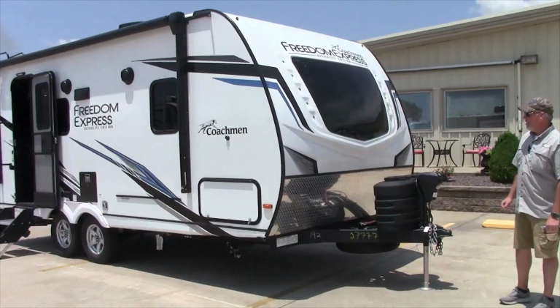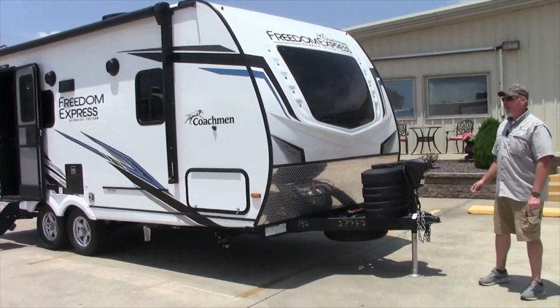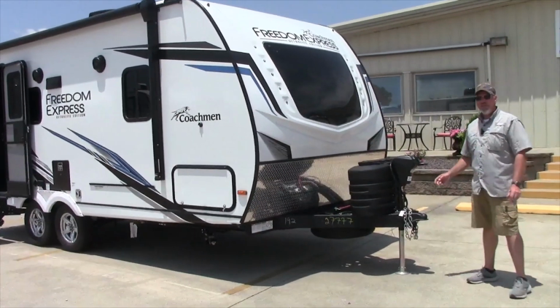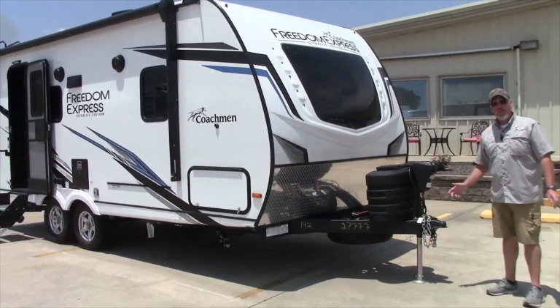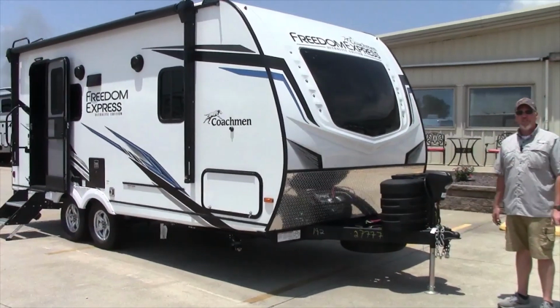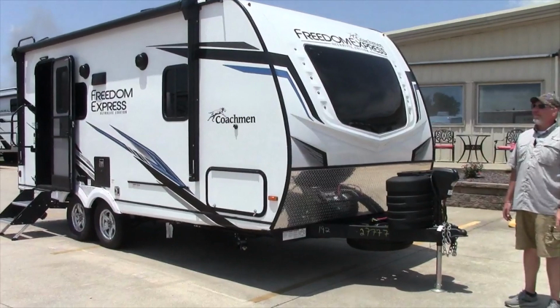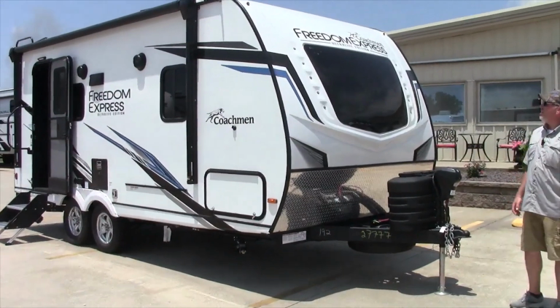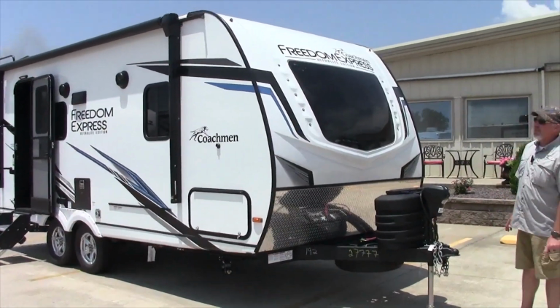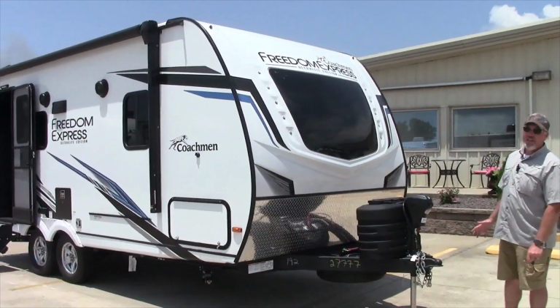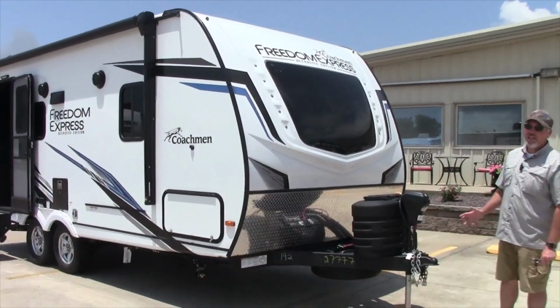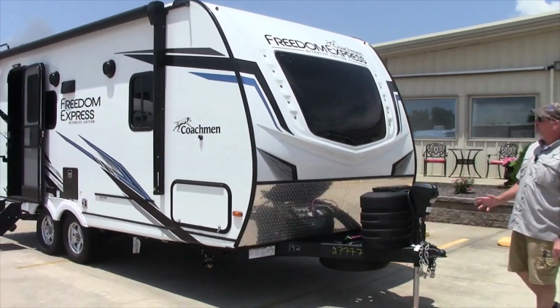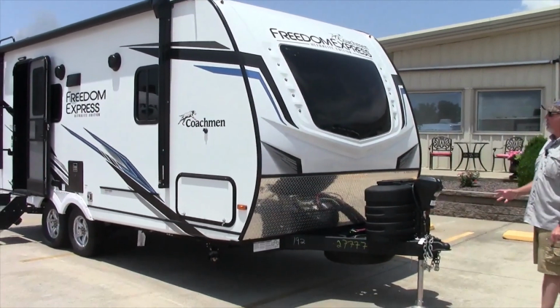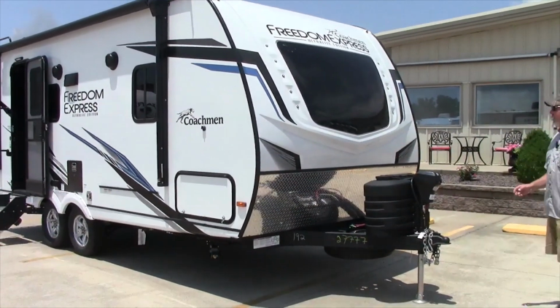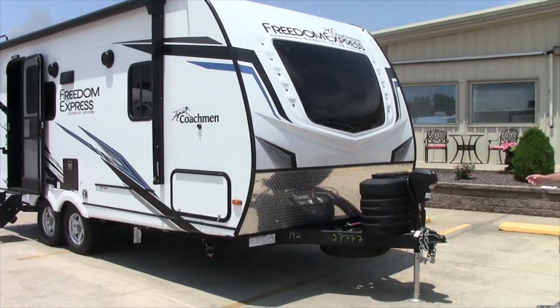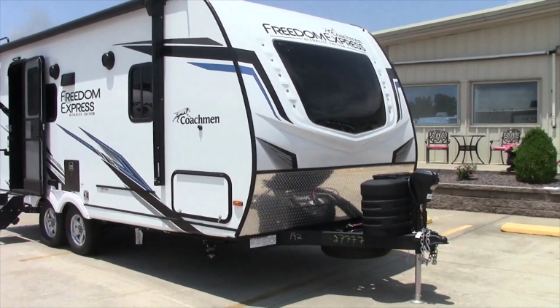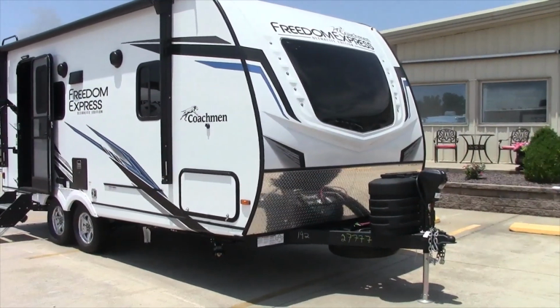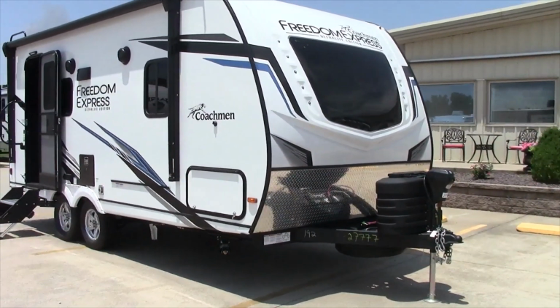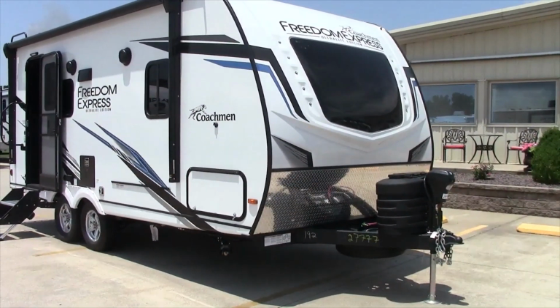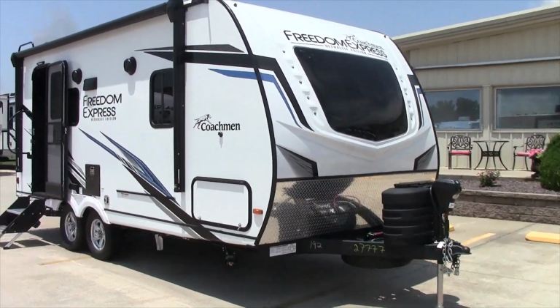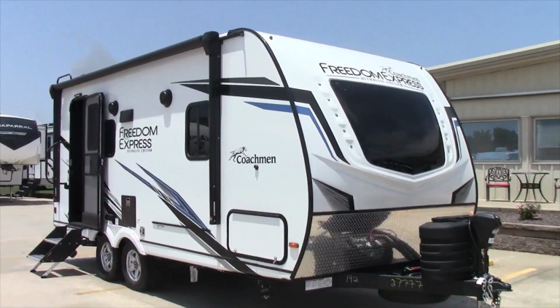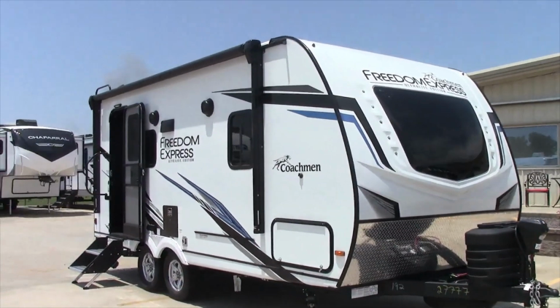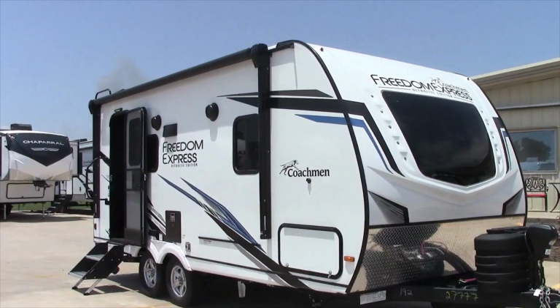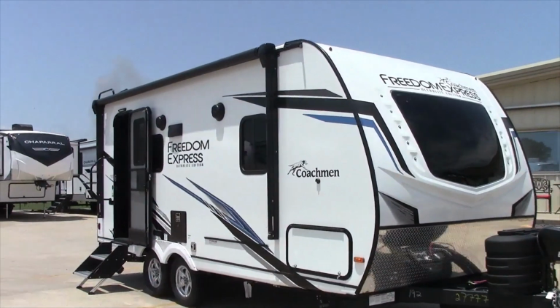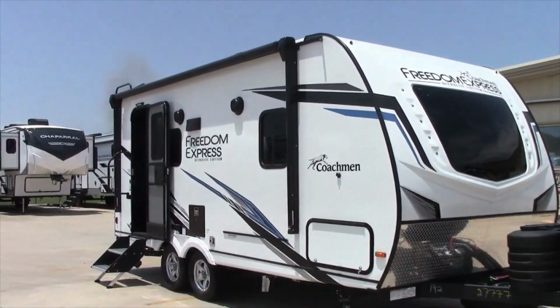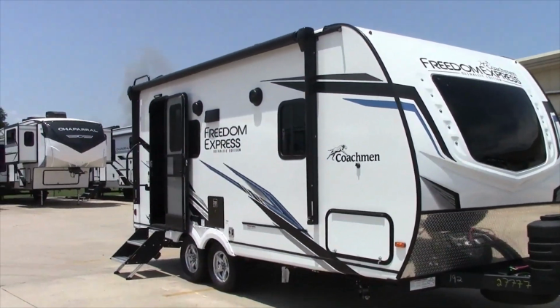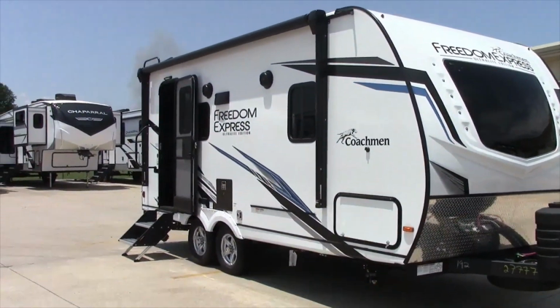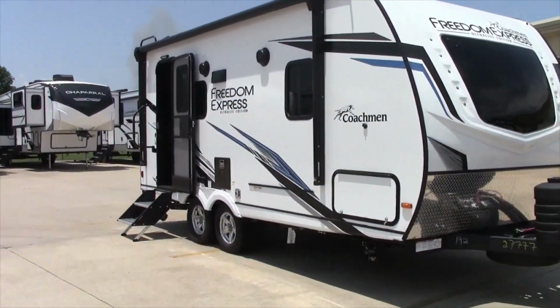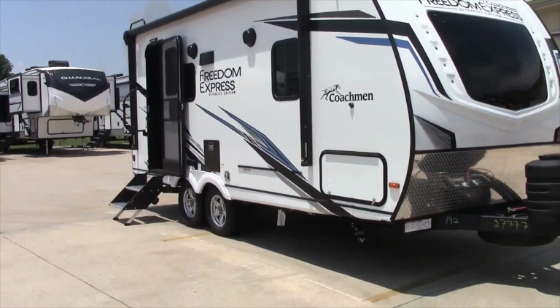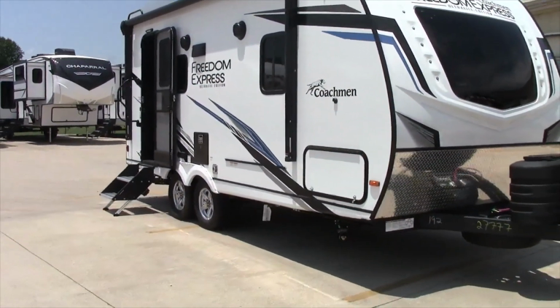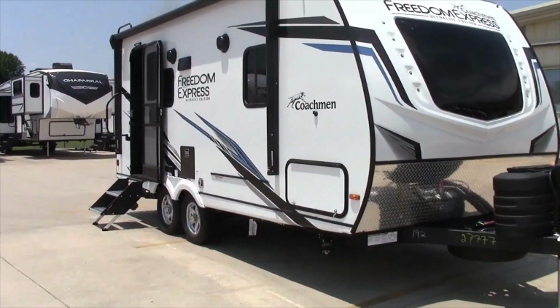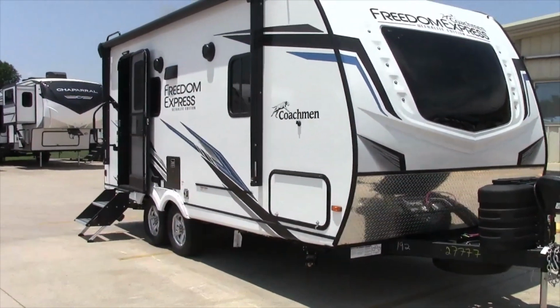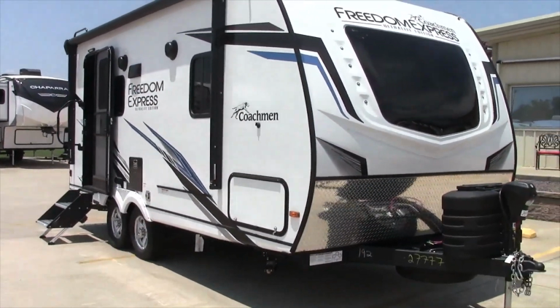Good afternoon, everybody. This is Robbie here at Kris Willis RV in Dexter, Missouri. Today, we're going to talk about the 2023 Freedom Express Ultralight Edition. This is a 192 RBS.